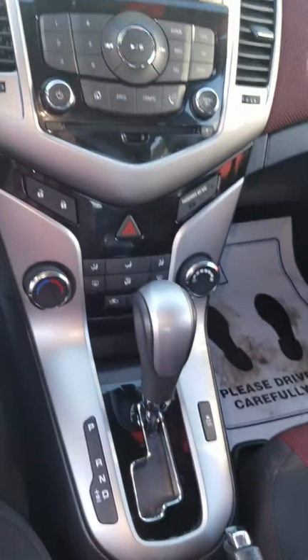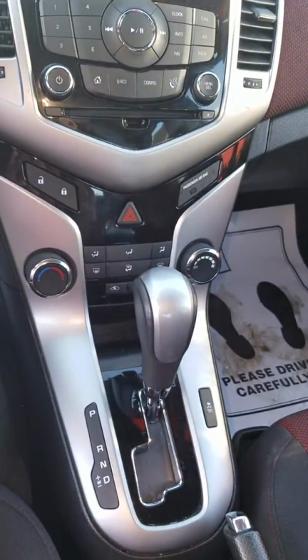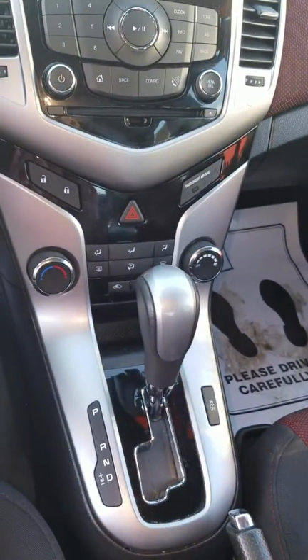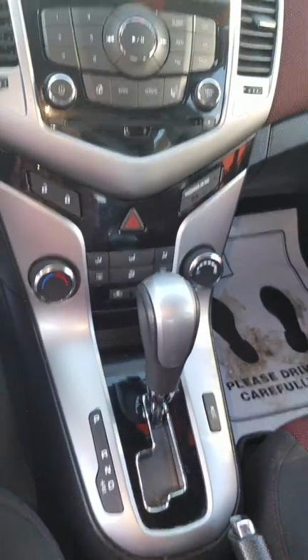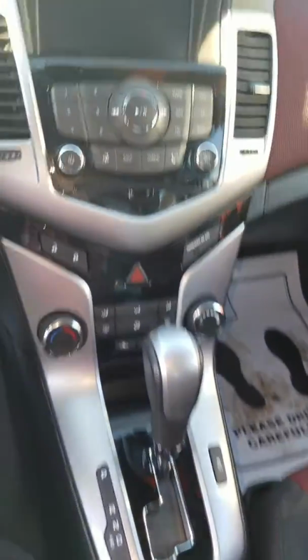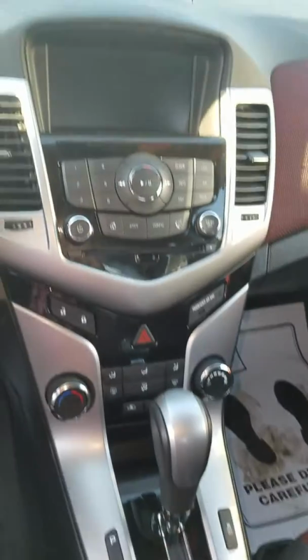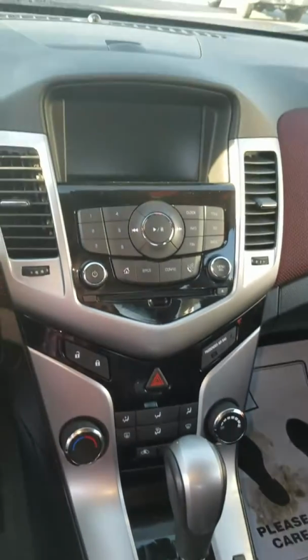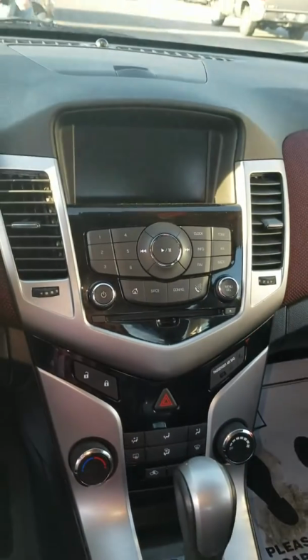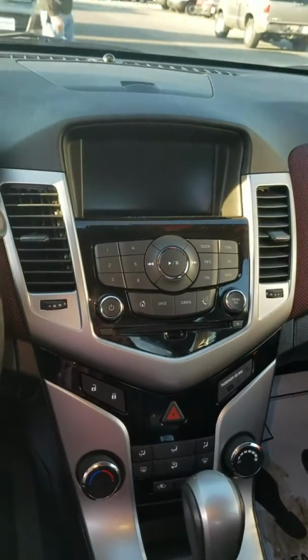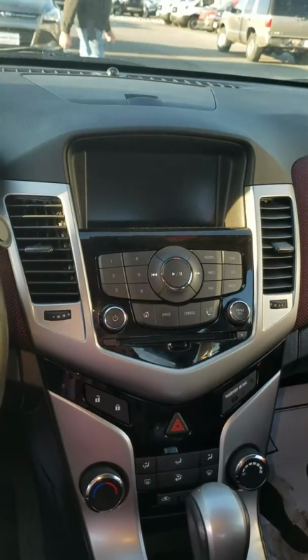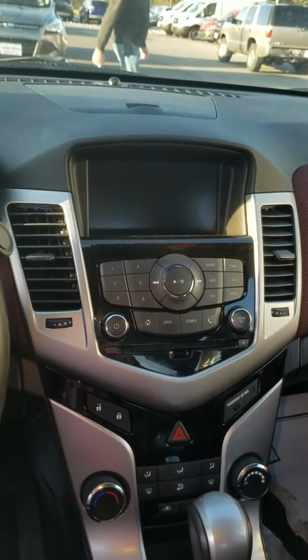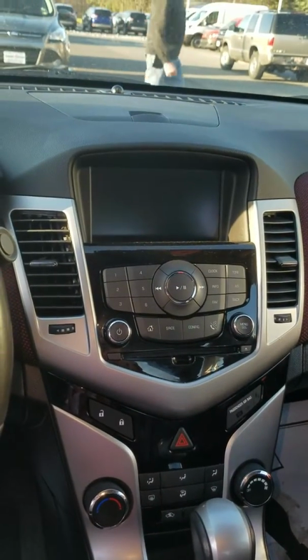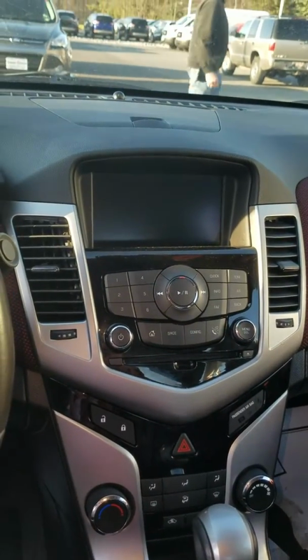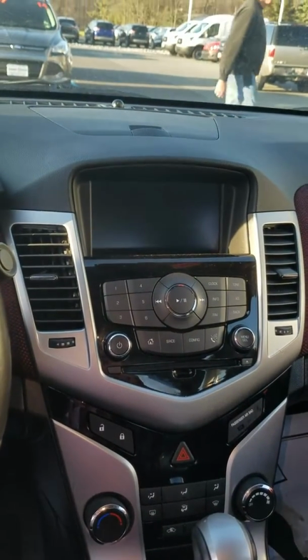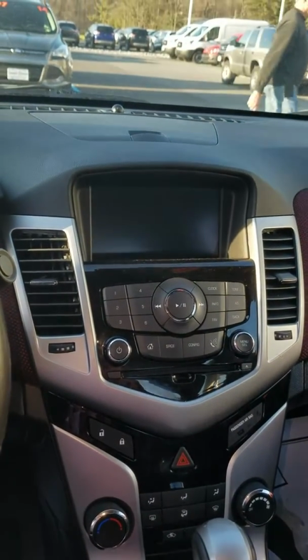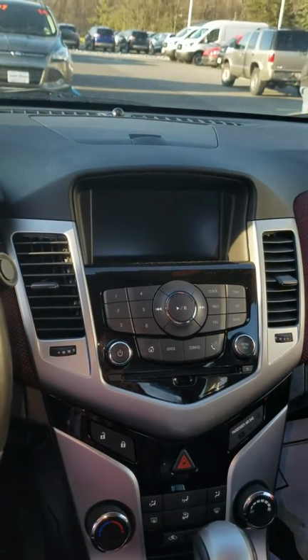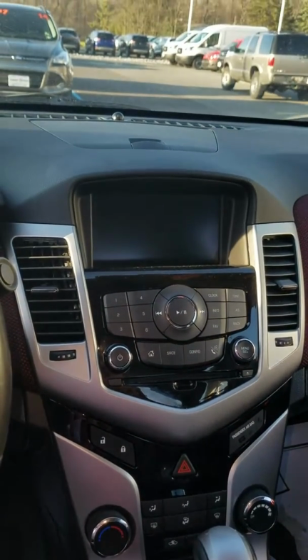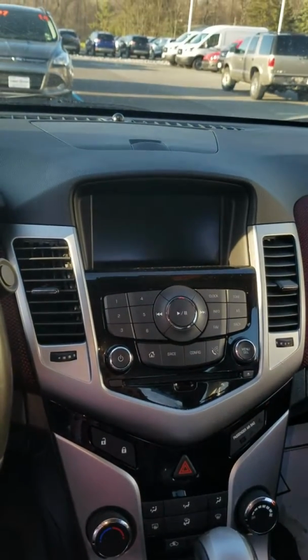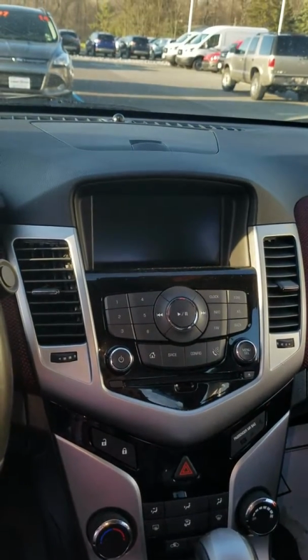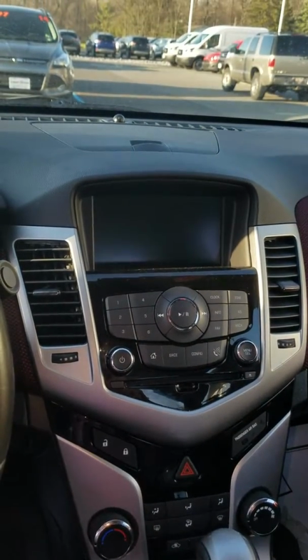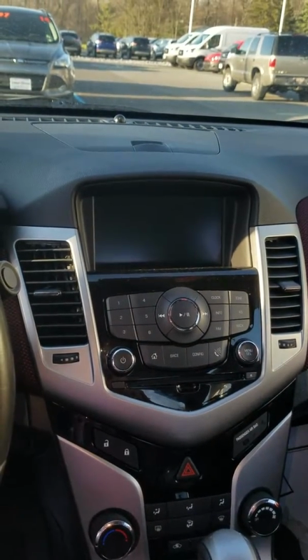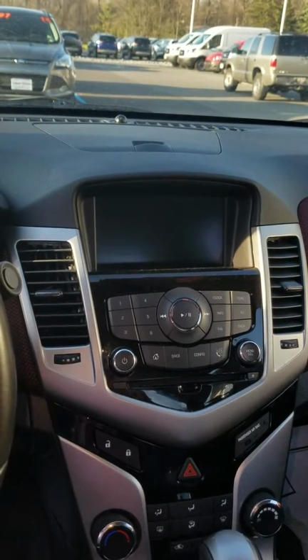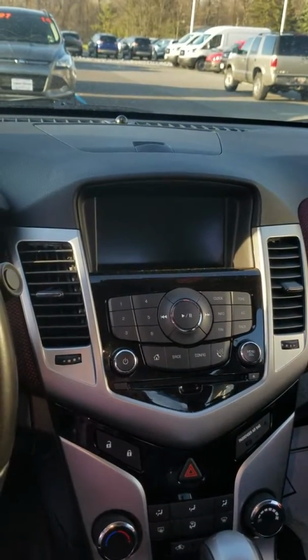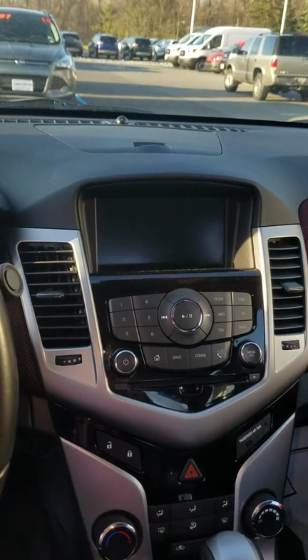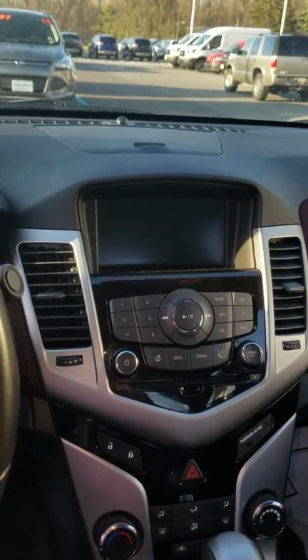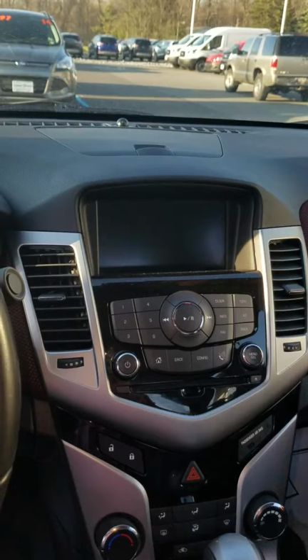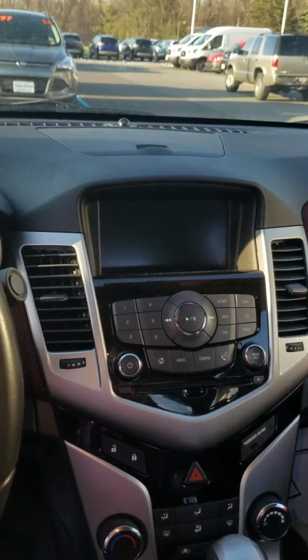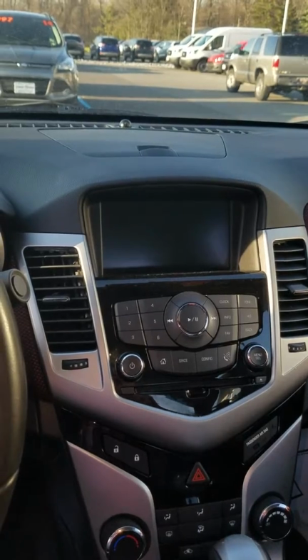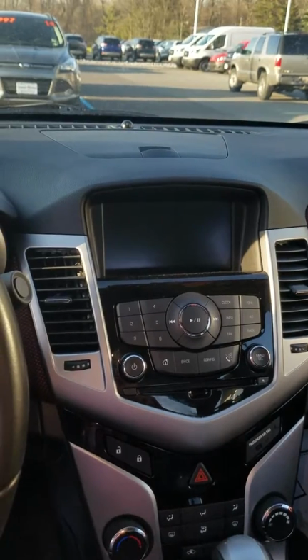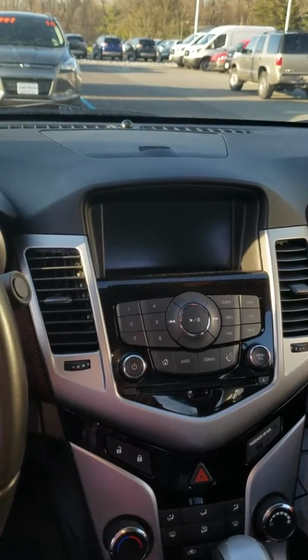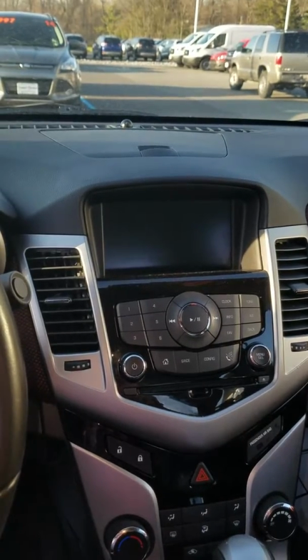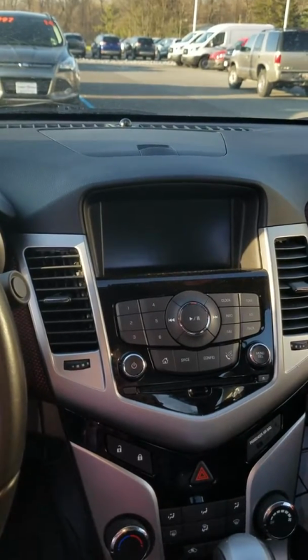It is an automatic. It has your entertainment screen there for AM, FM, CD.